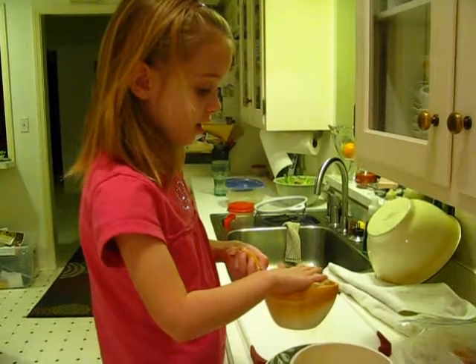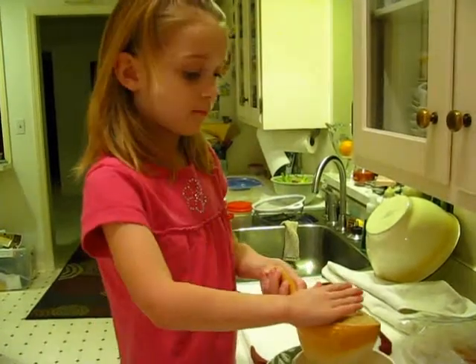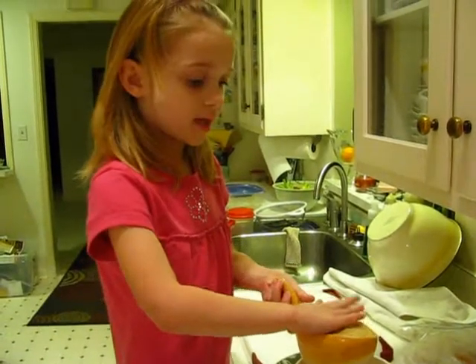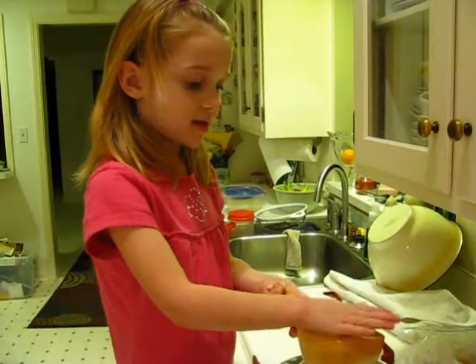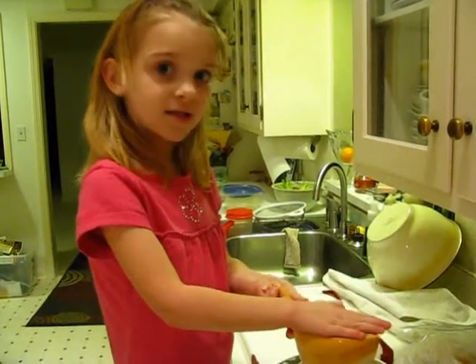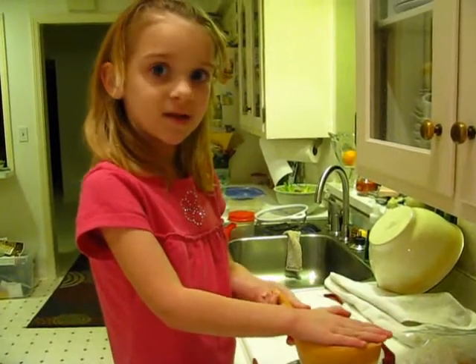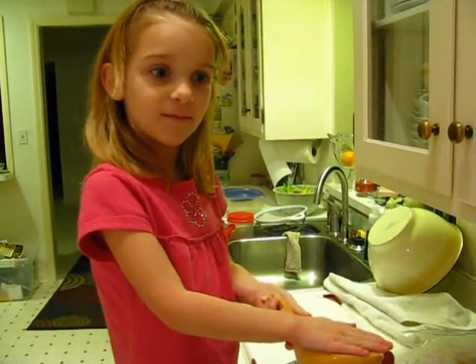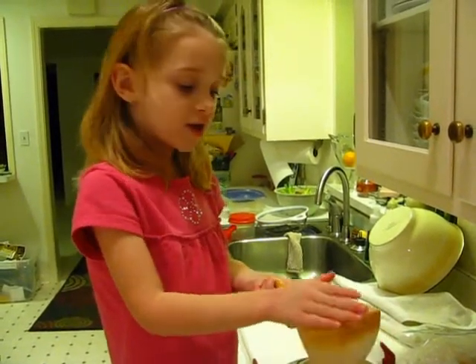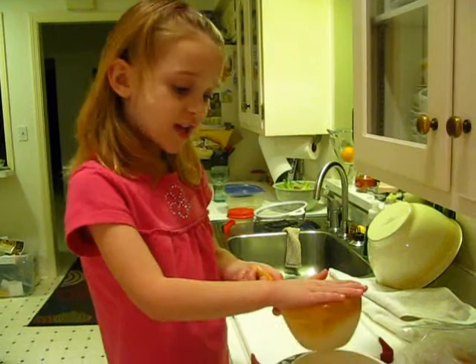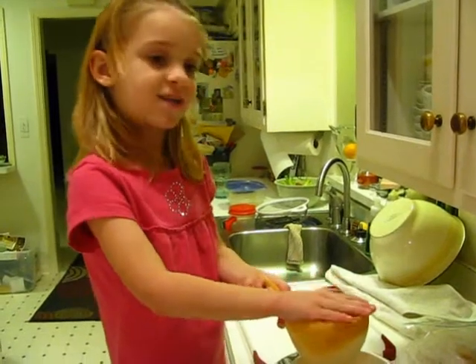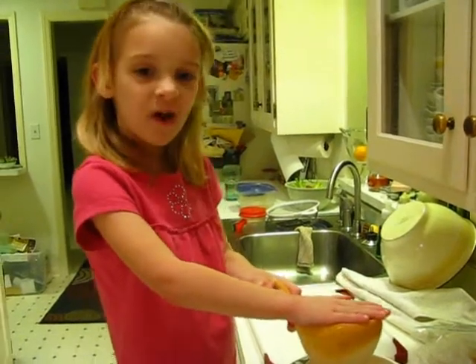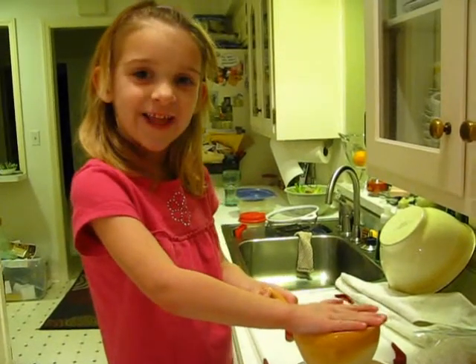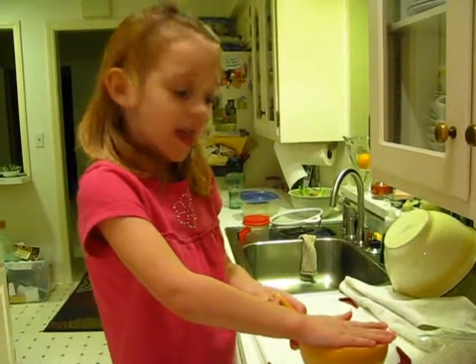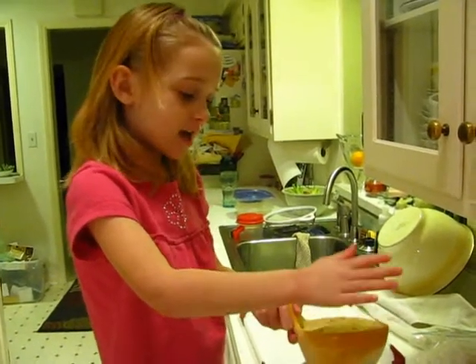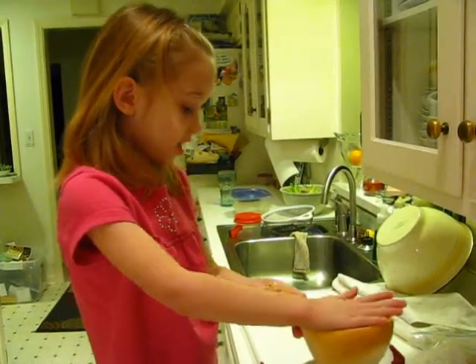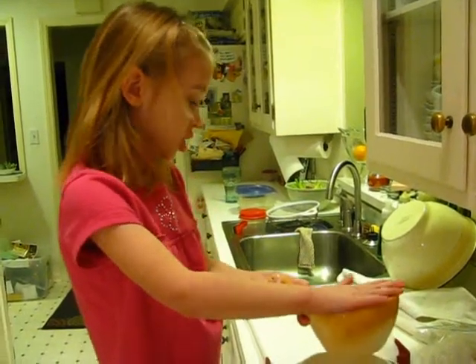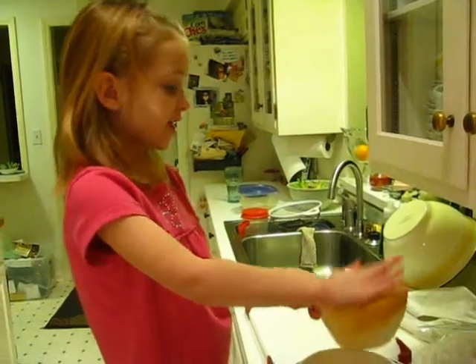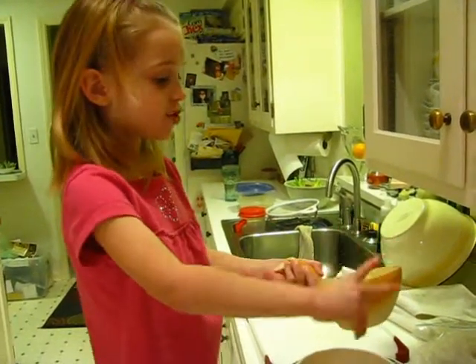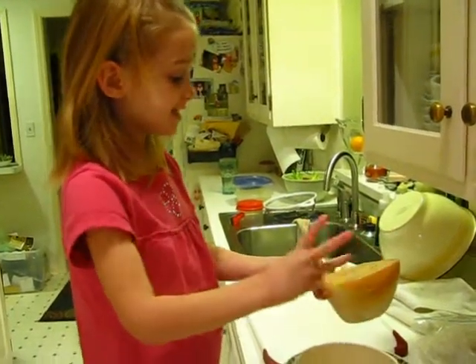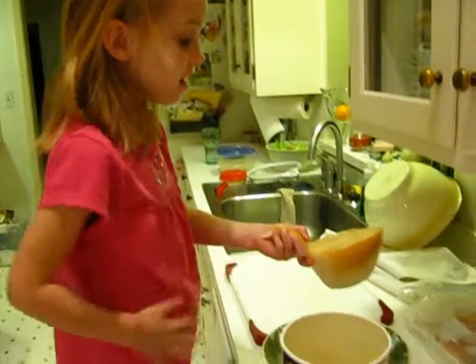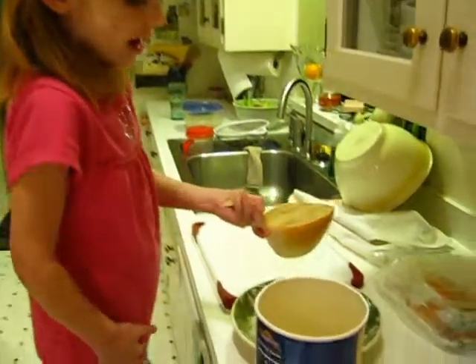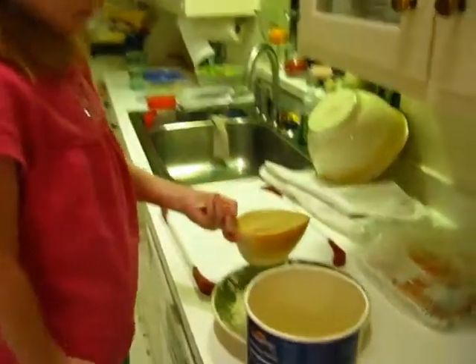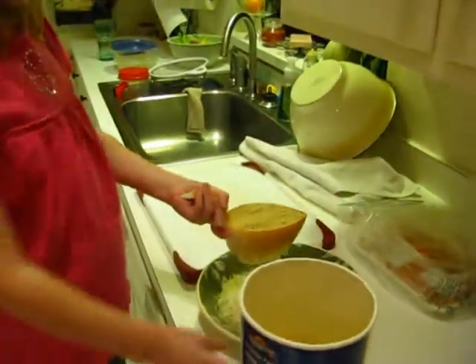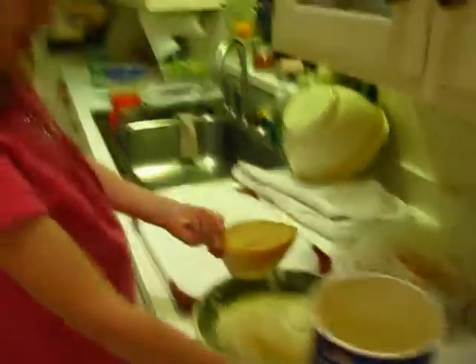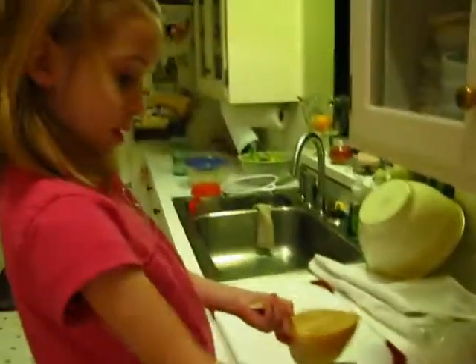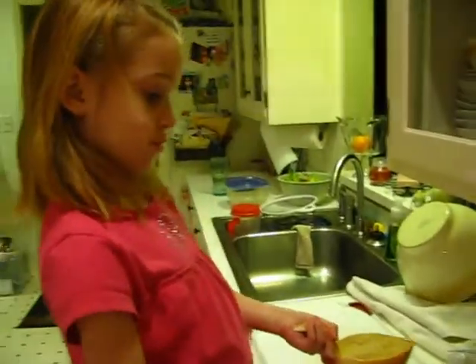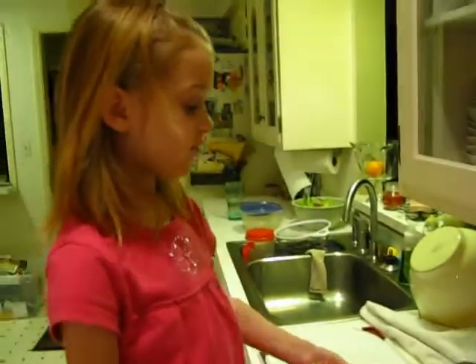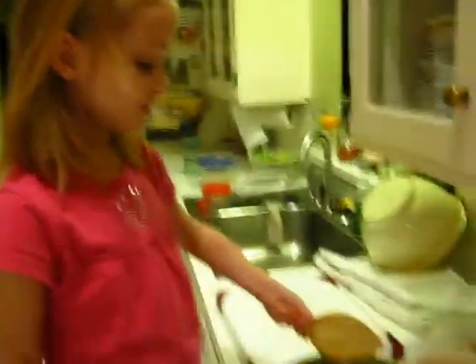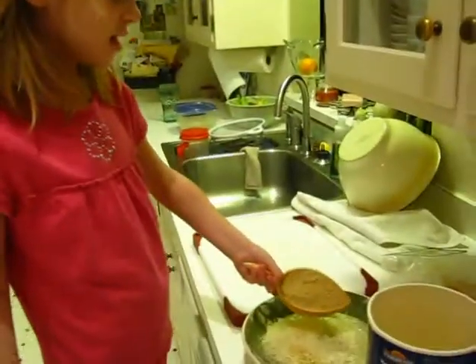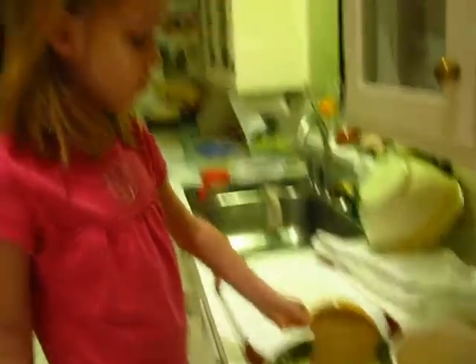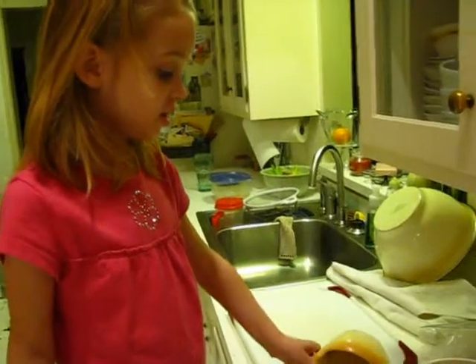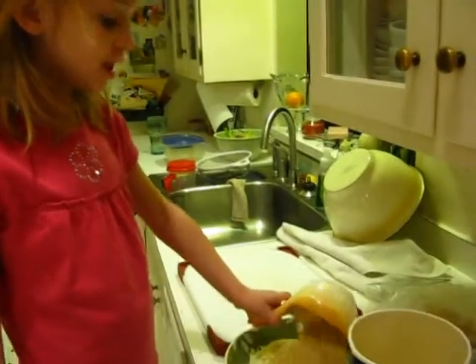I'm making some chicken nuggets with broccoli. I just shredded some cheese, and now I am blending some breadcrumbs in with the cheese.